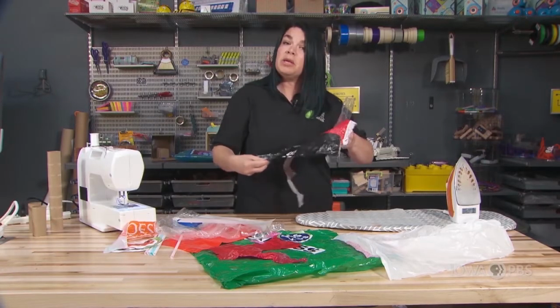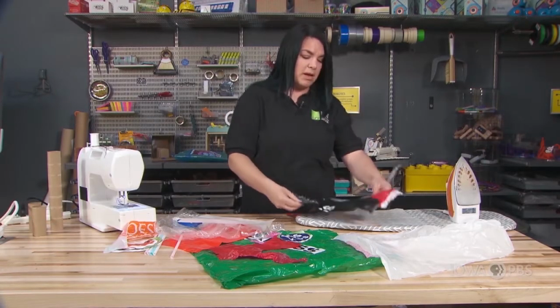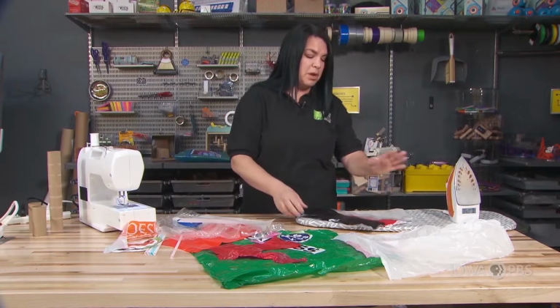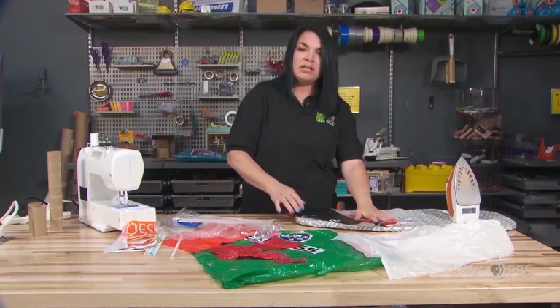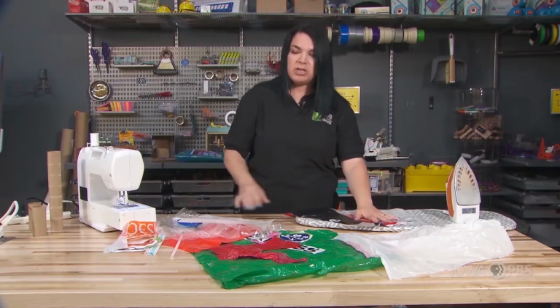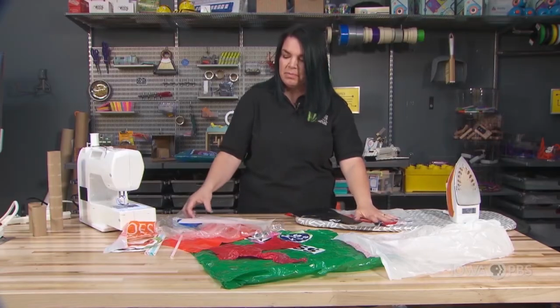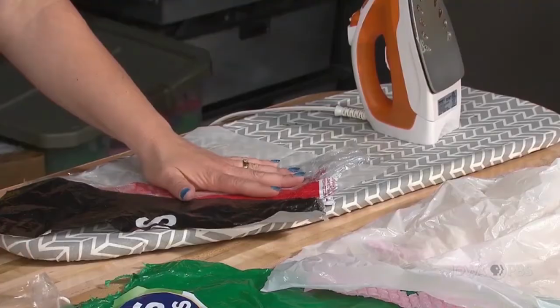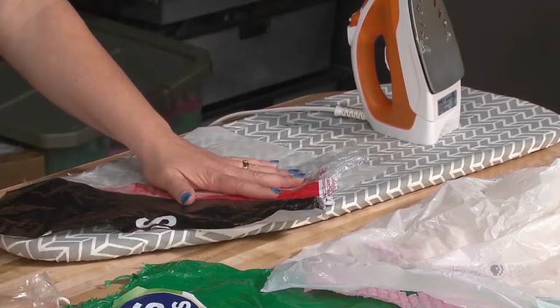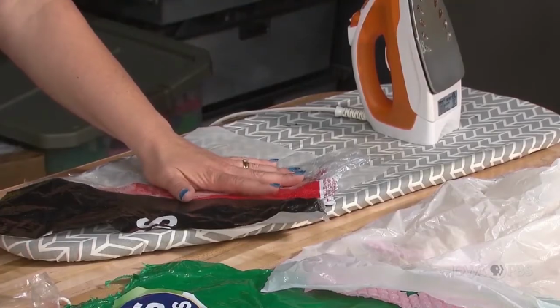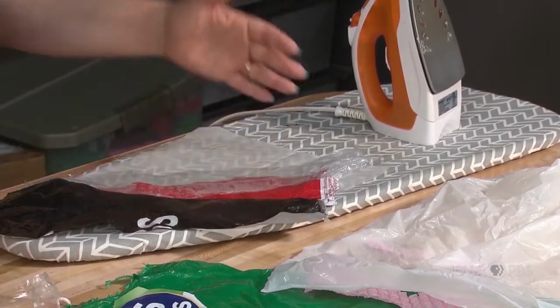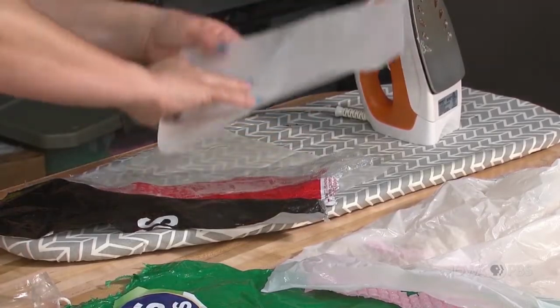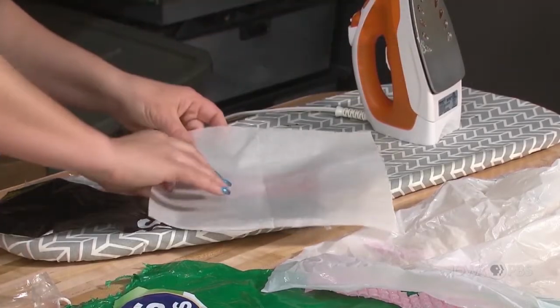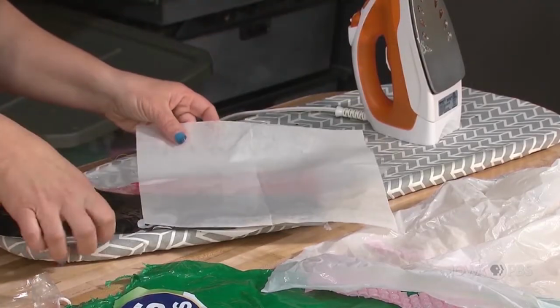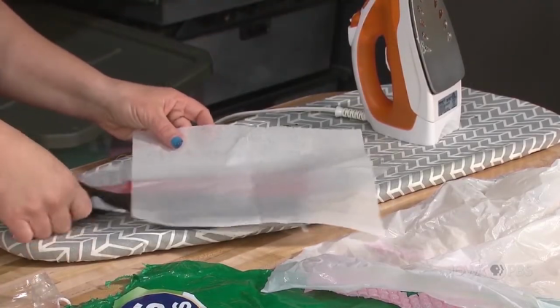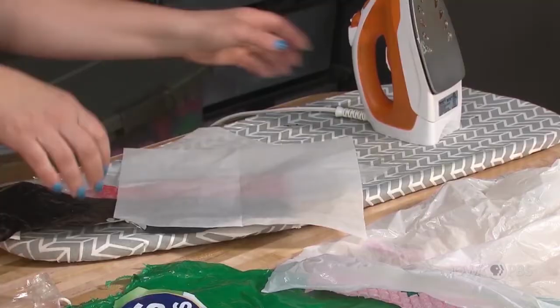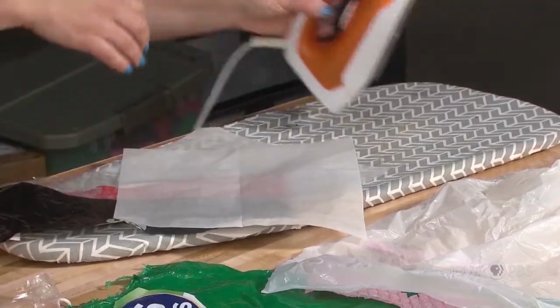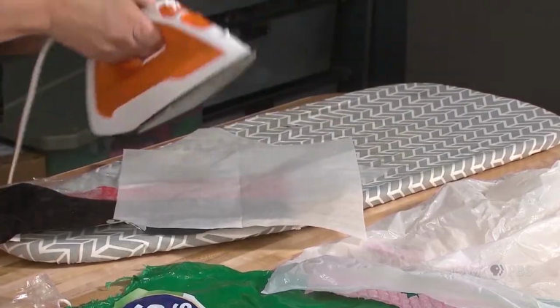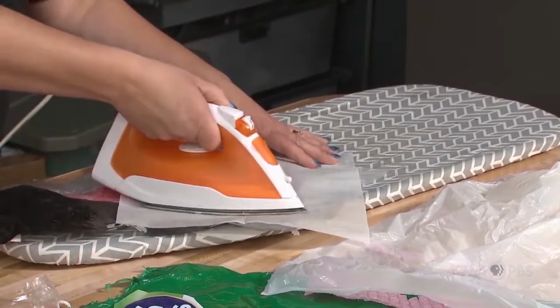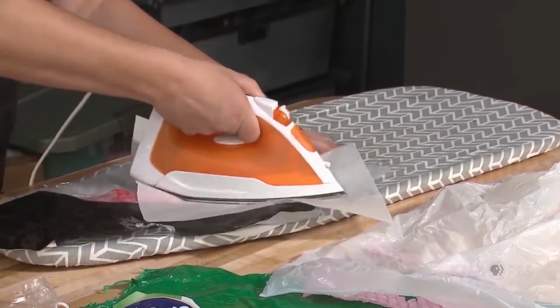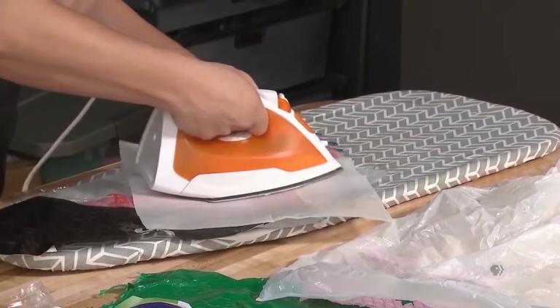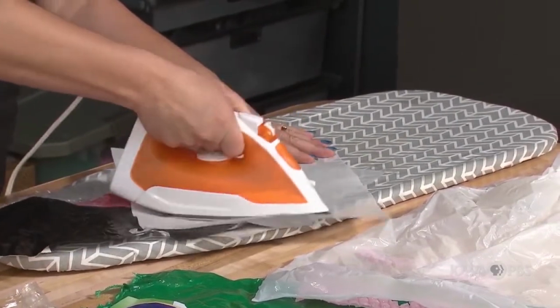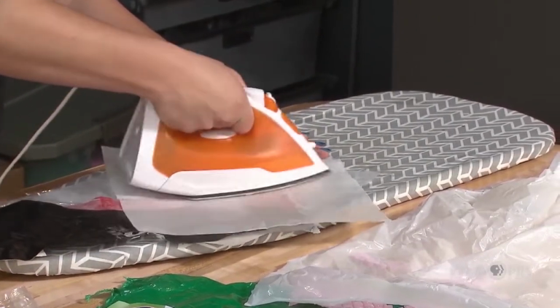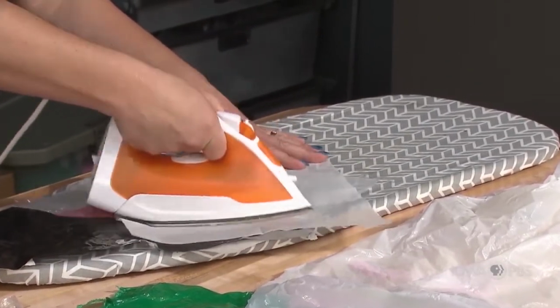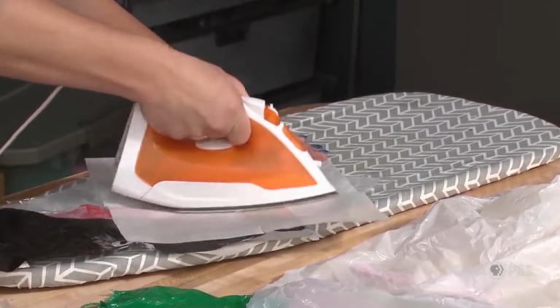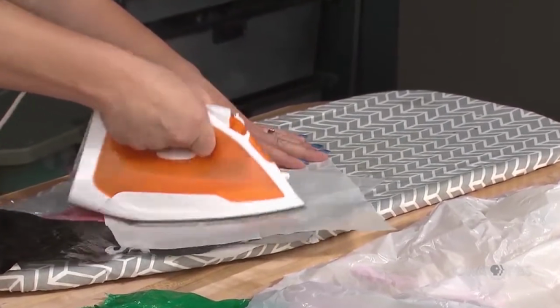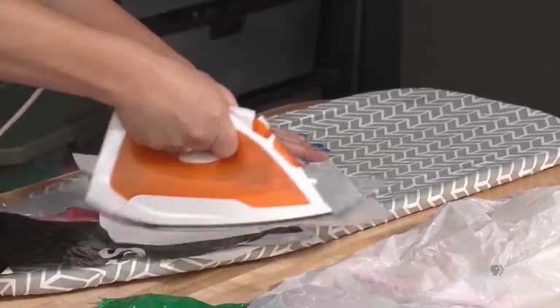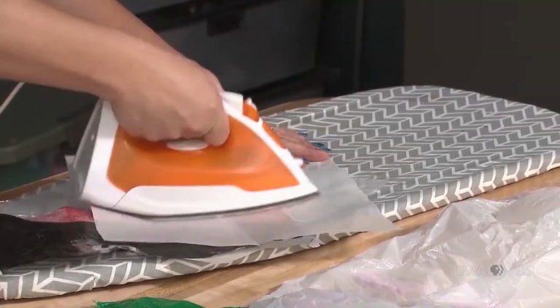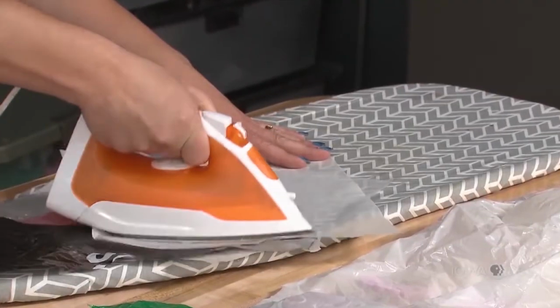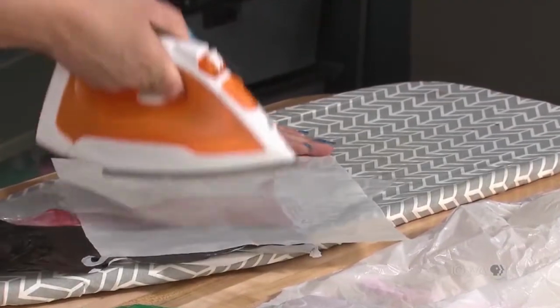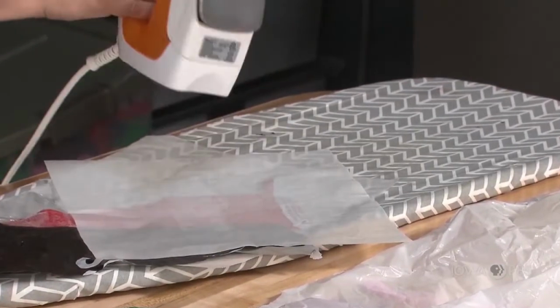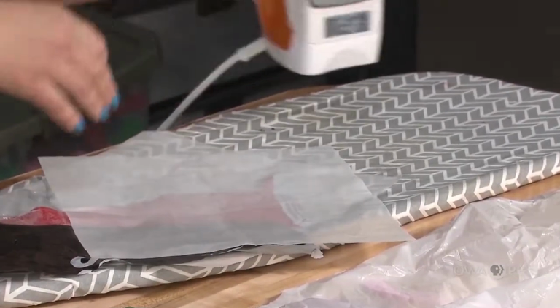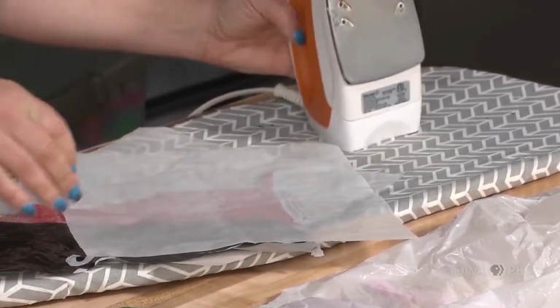So I'm going to put it back onto my parchment paper, put another layer of parchment on top, and then use the iron again to fuse. Then we'll see if it fused together better.